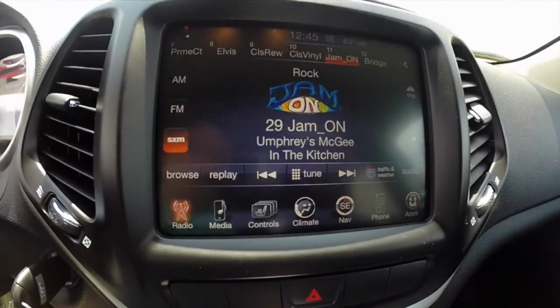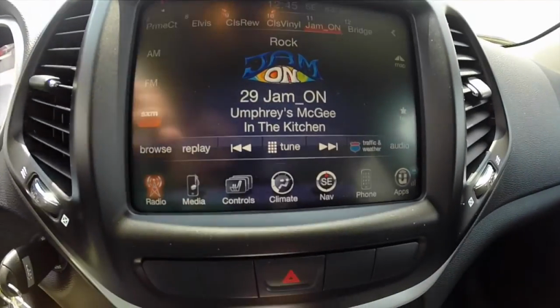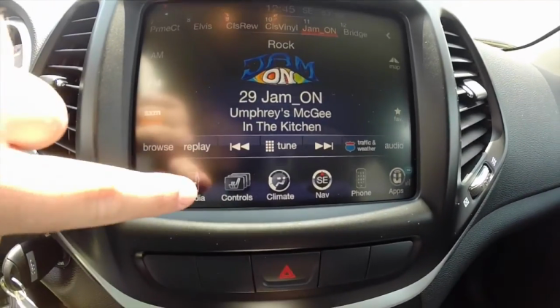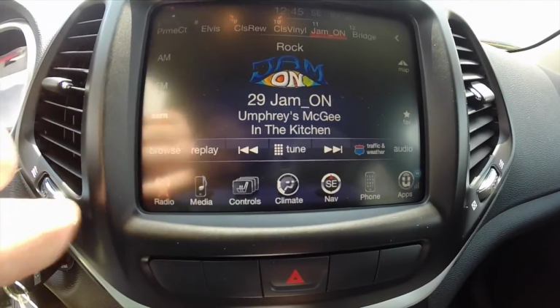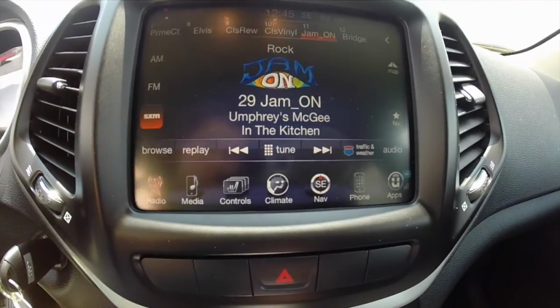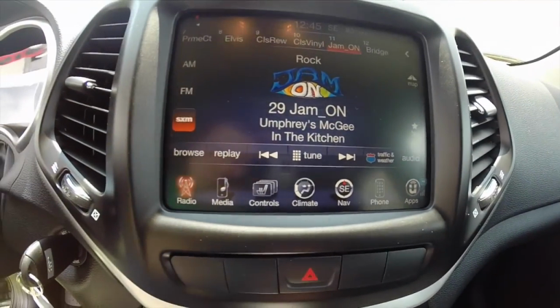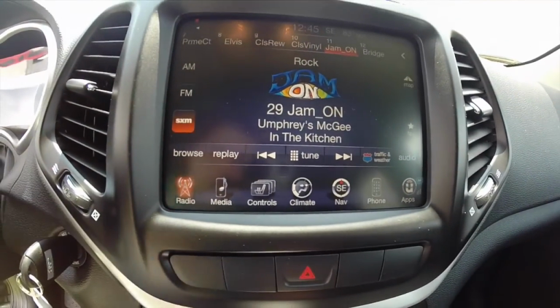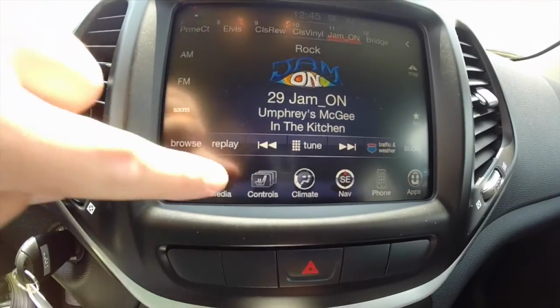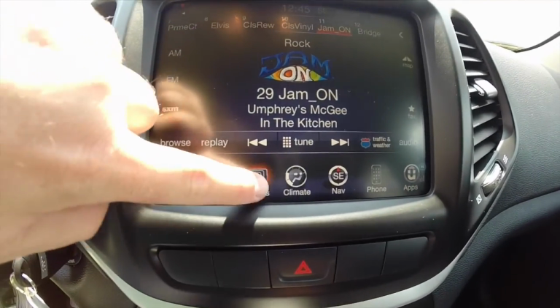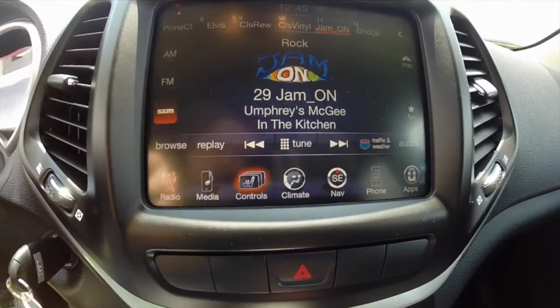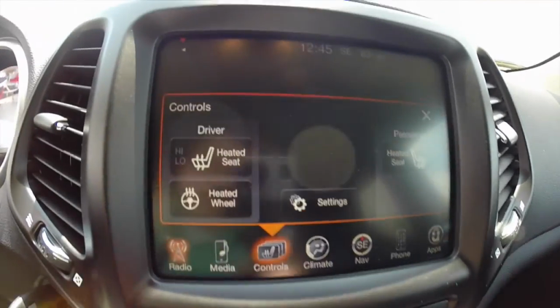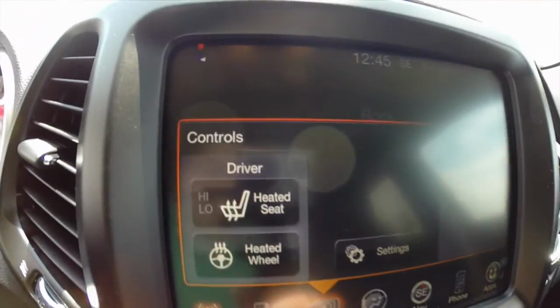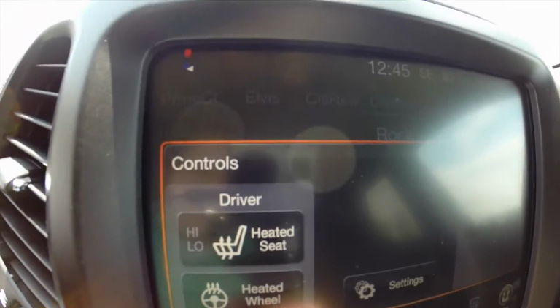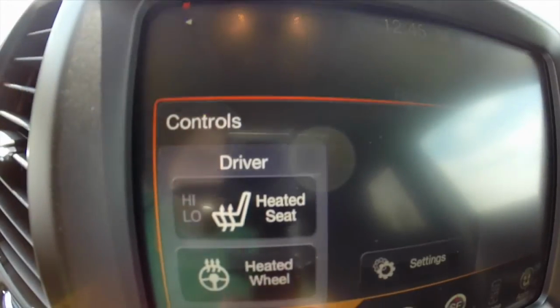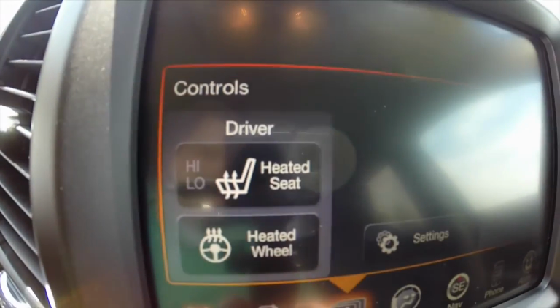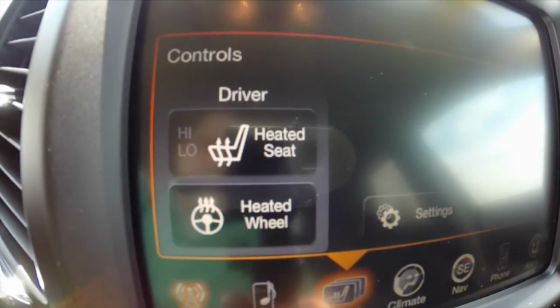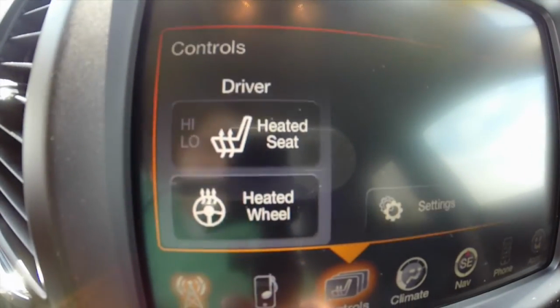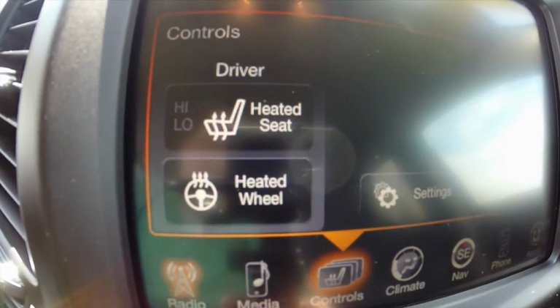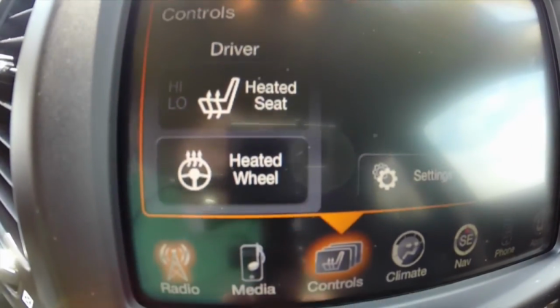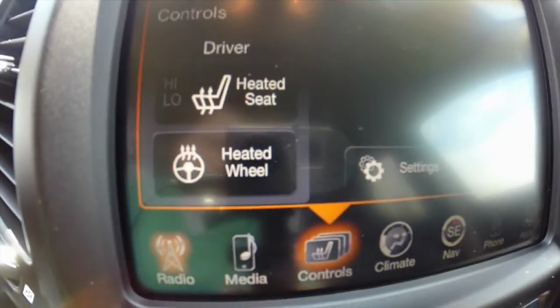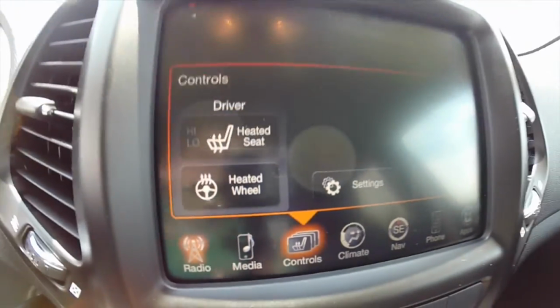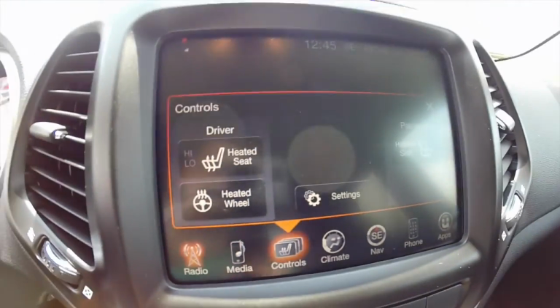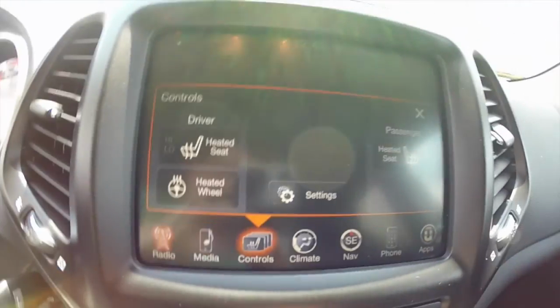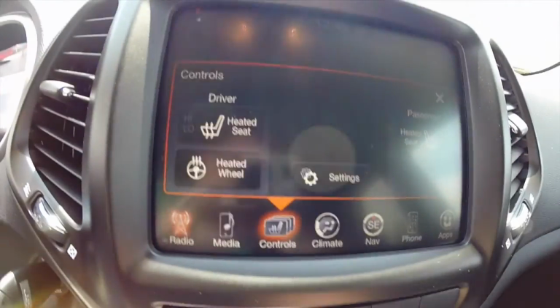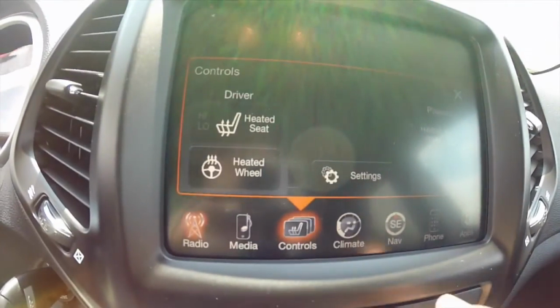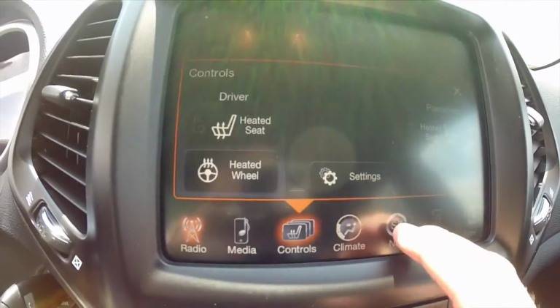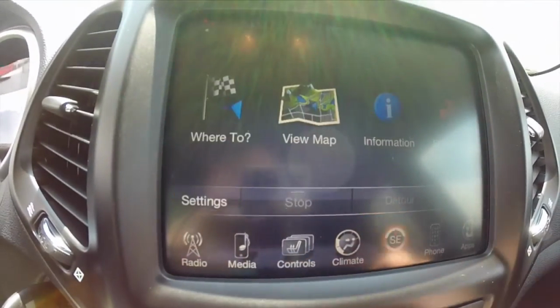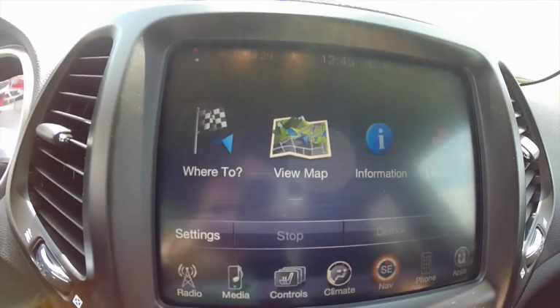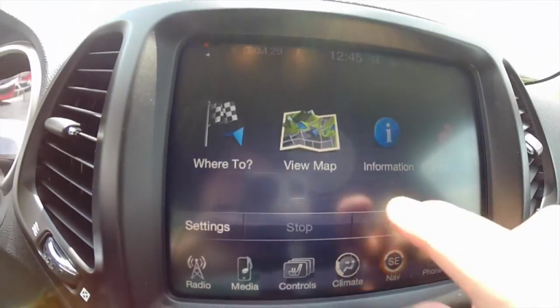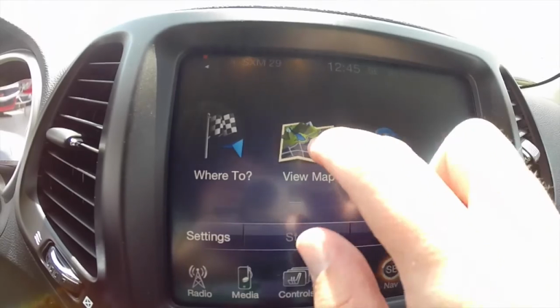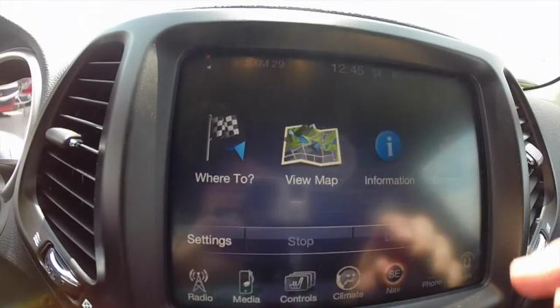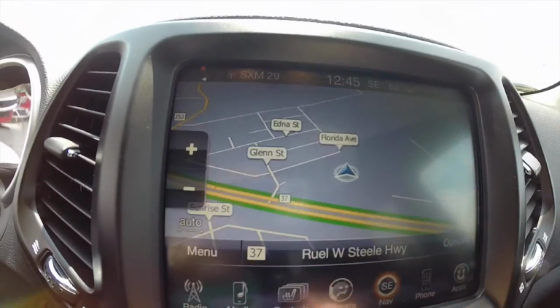This vehicle does have heated front seats and a heated steering wheel. It also has a Garmin-based navigation system built in.